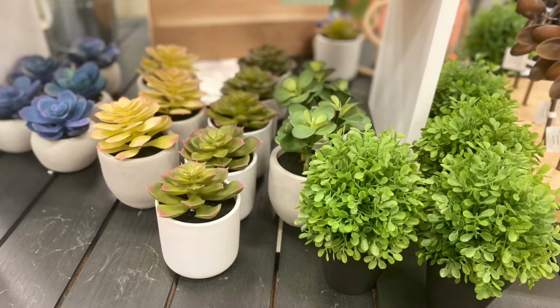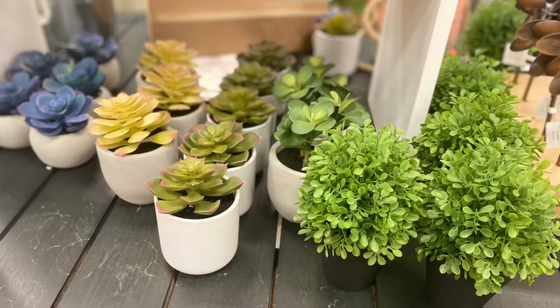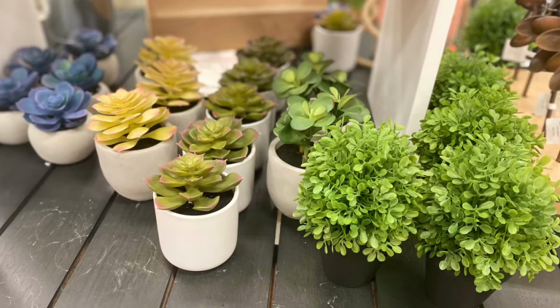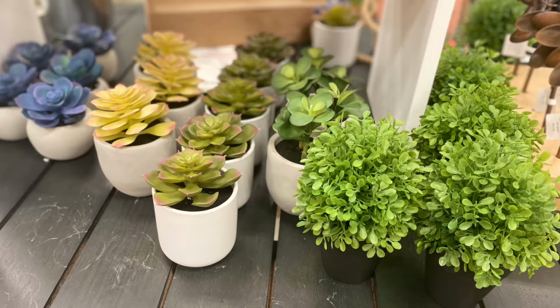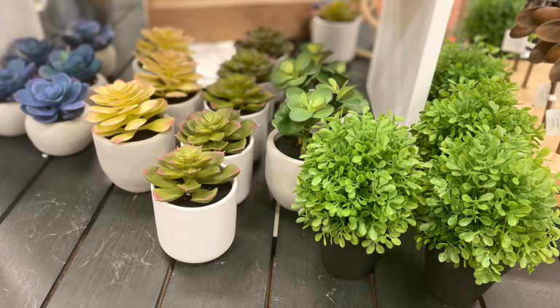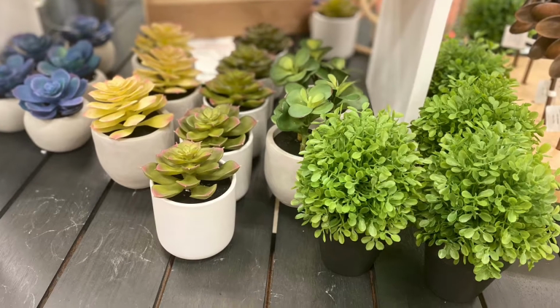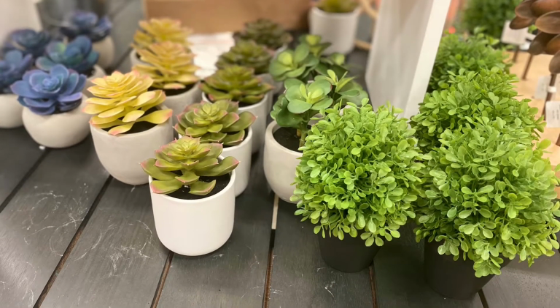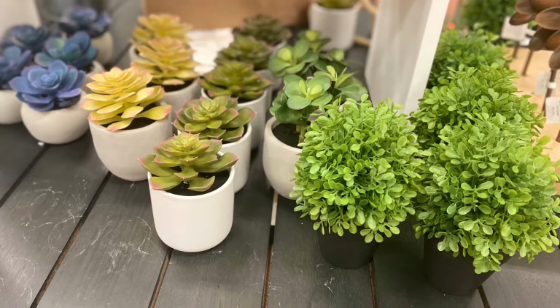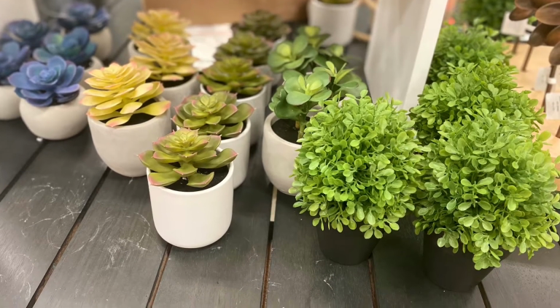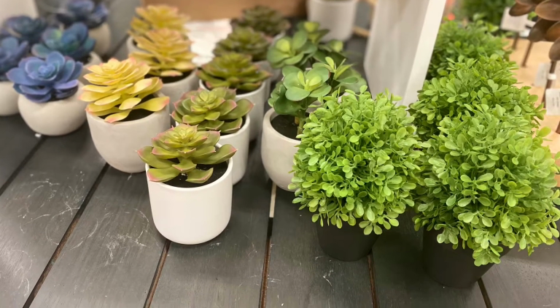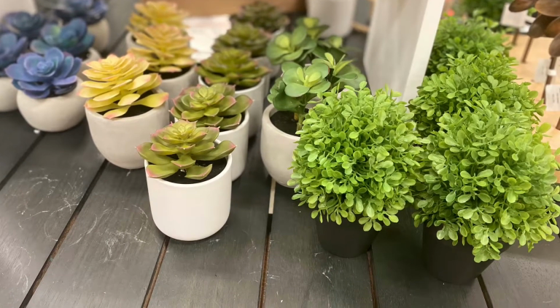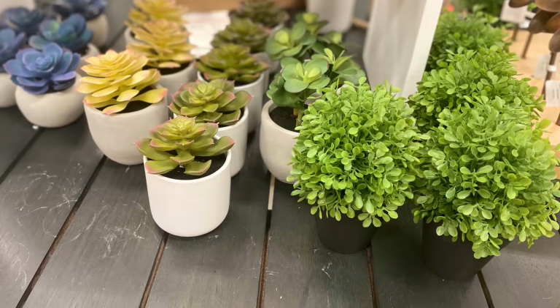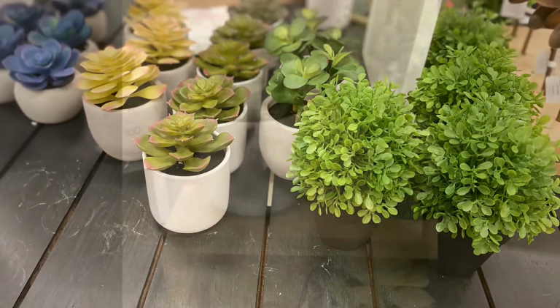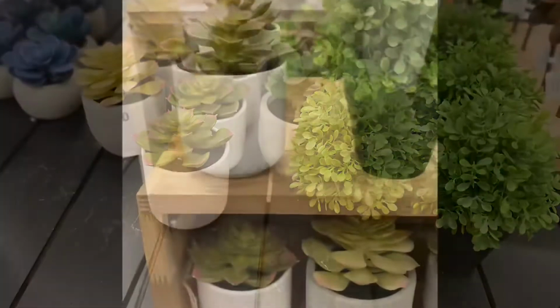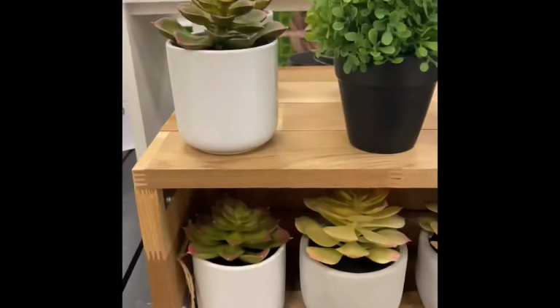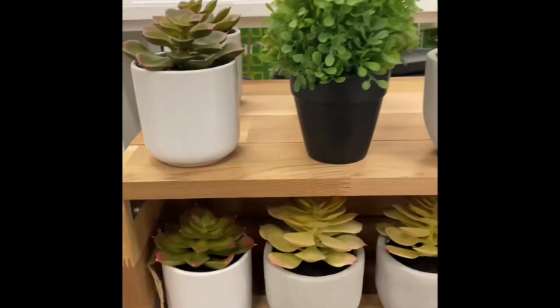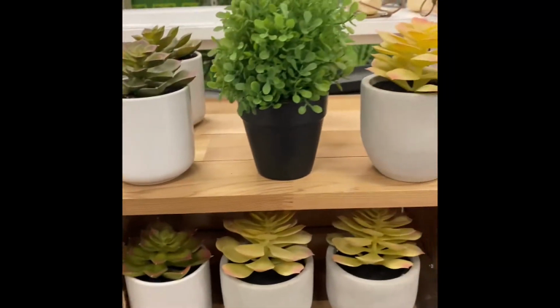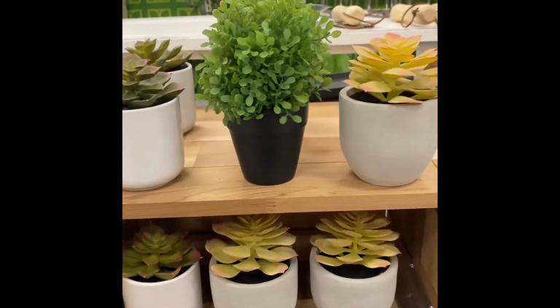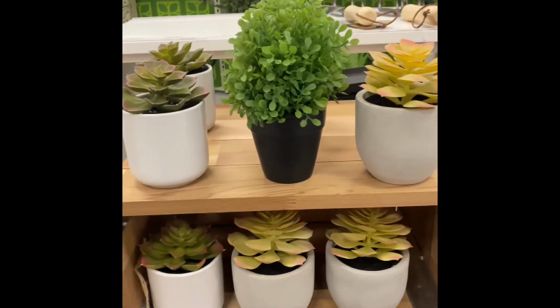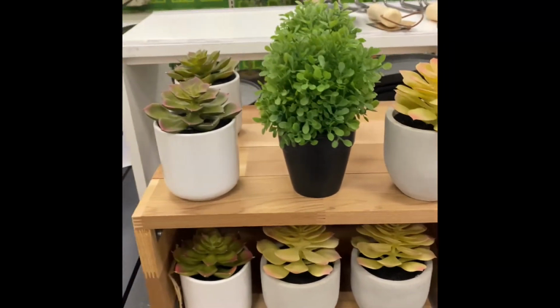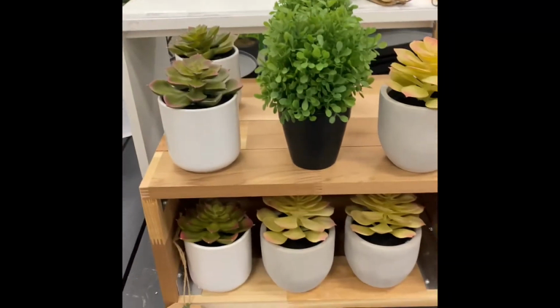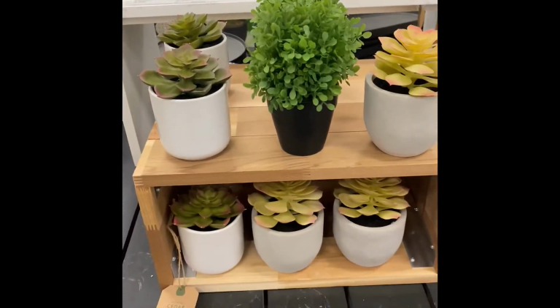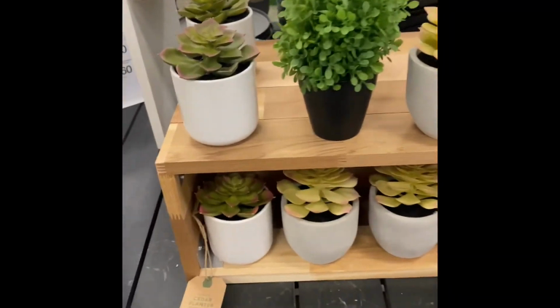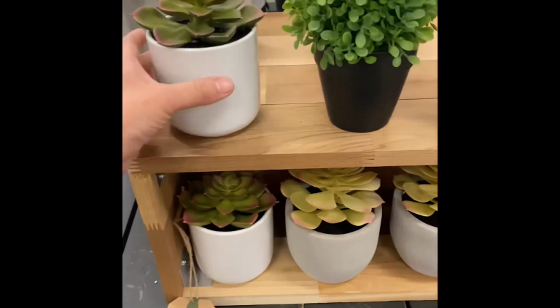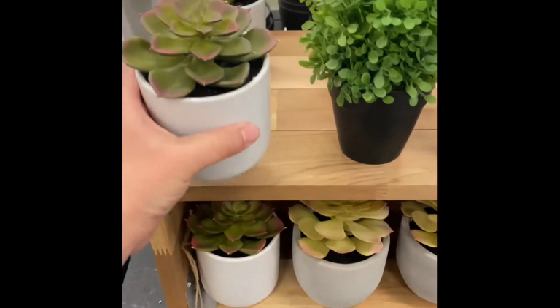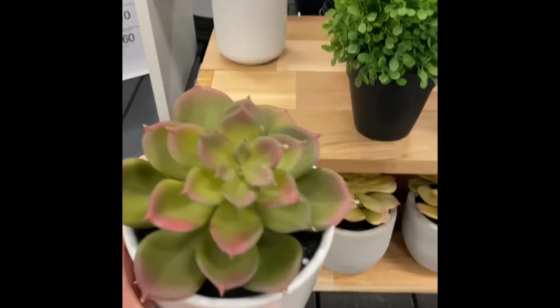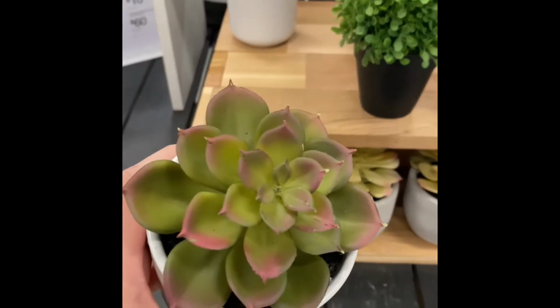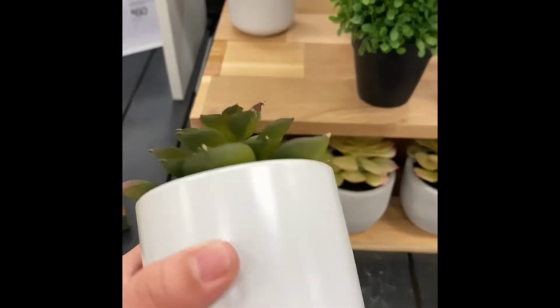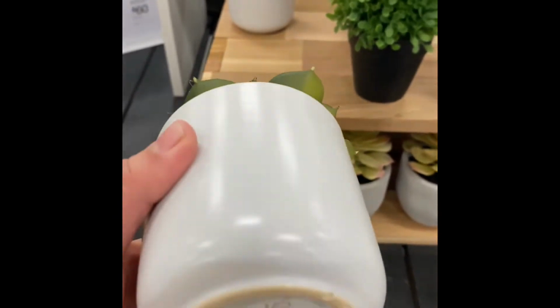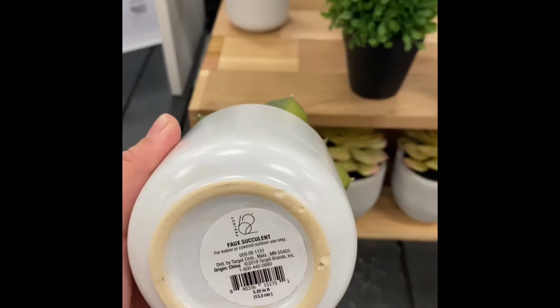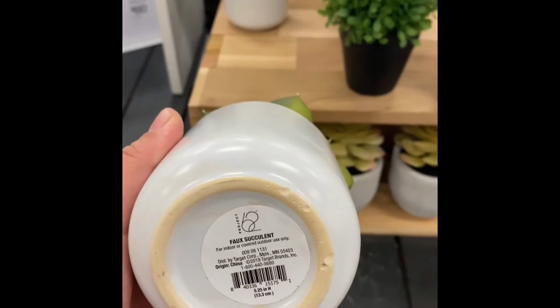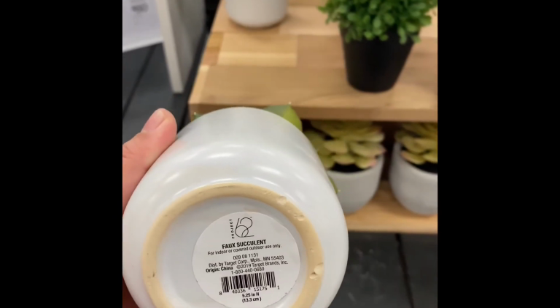Hey friends, welcome back to my channel. For those that don't know me, my name is Lady, and today I'm going to be sharing three planter ideas from the dollar store for only three dollars each, that are perfect for spring and summer season.